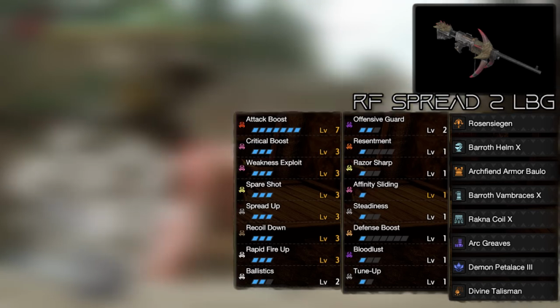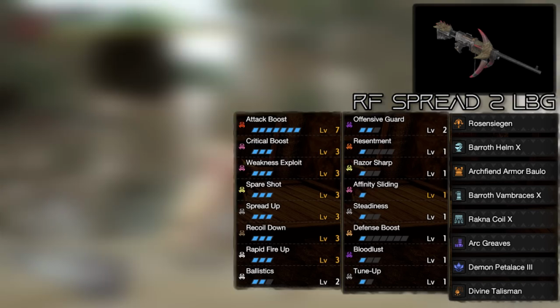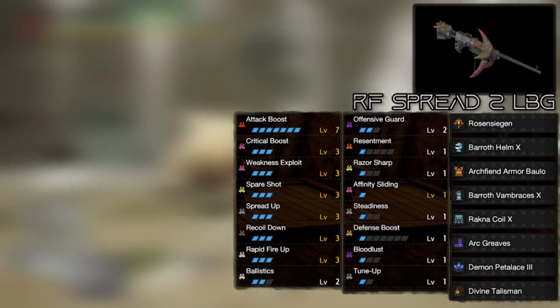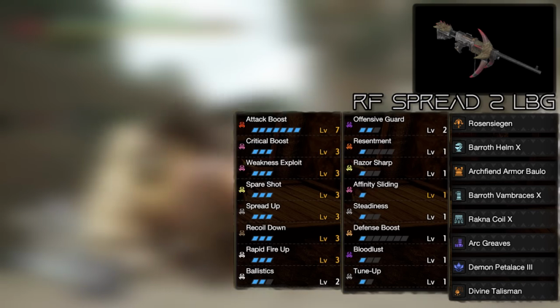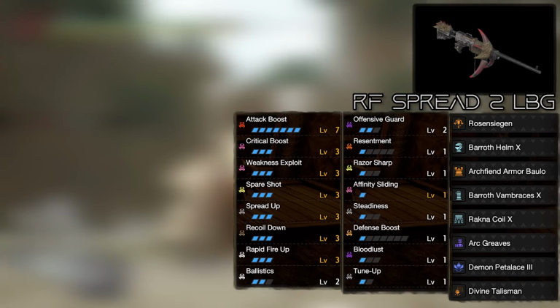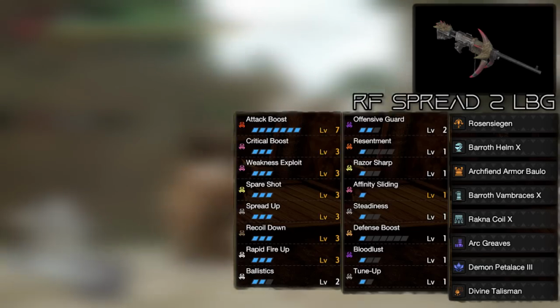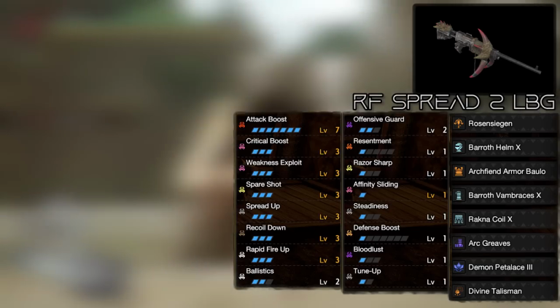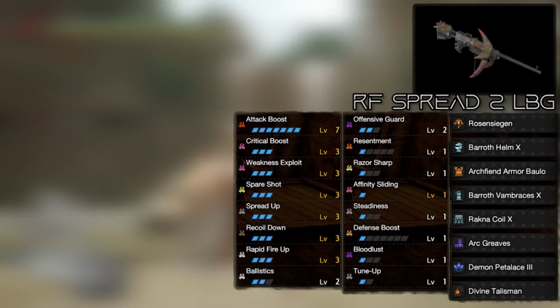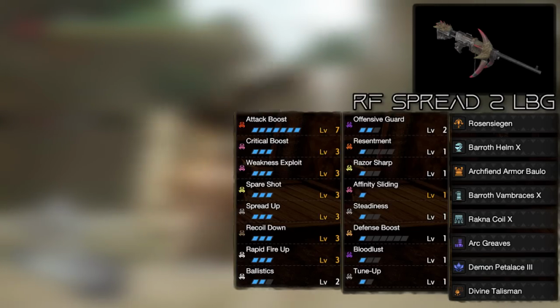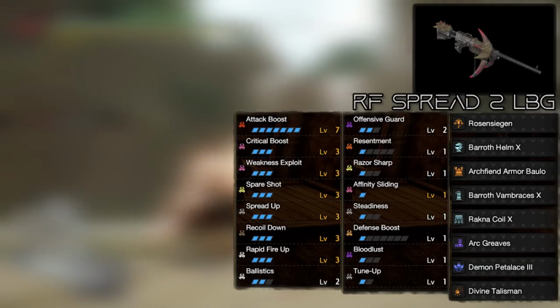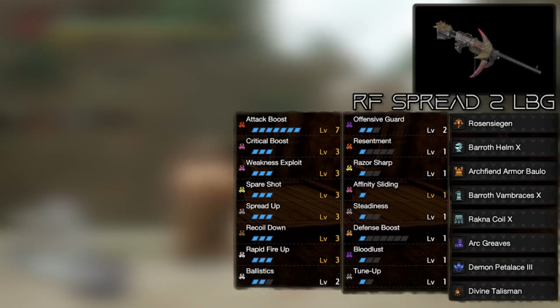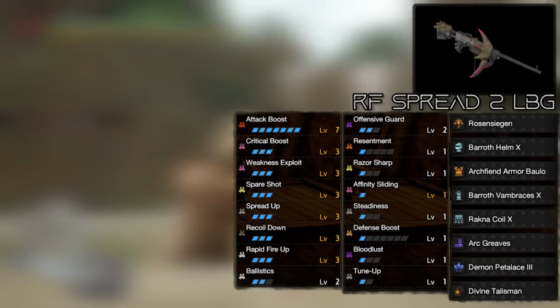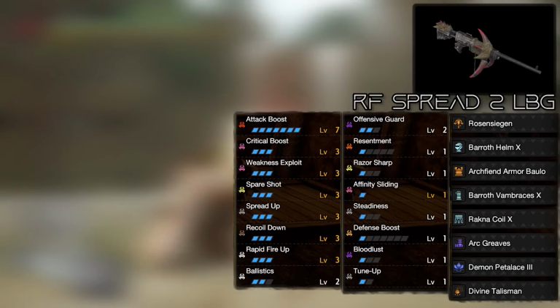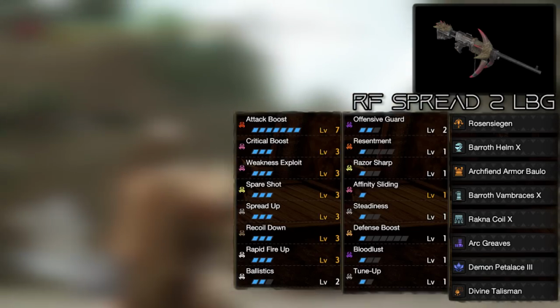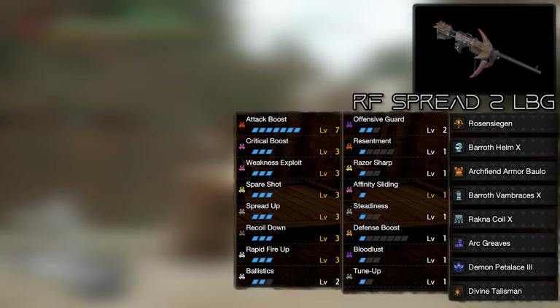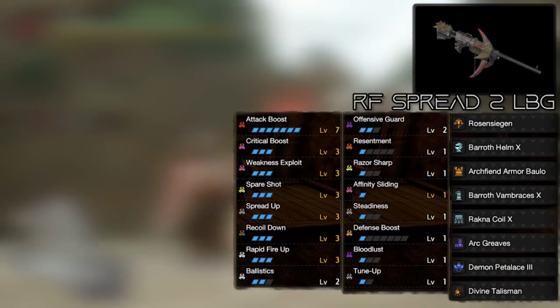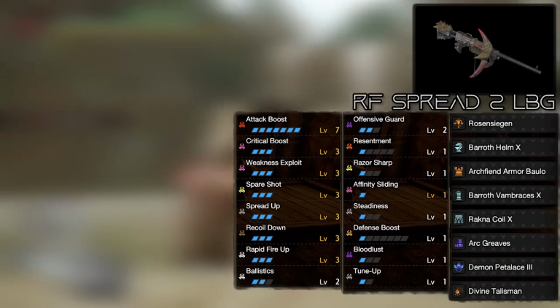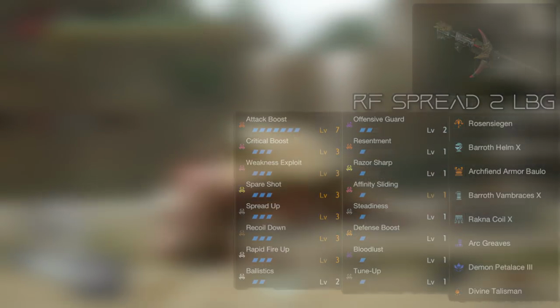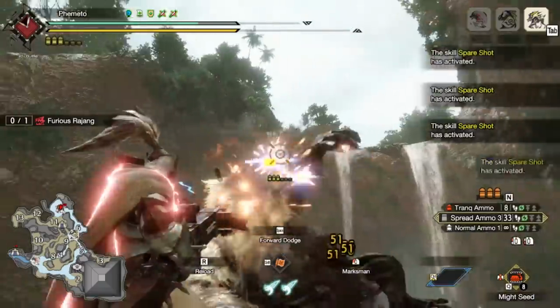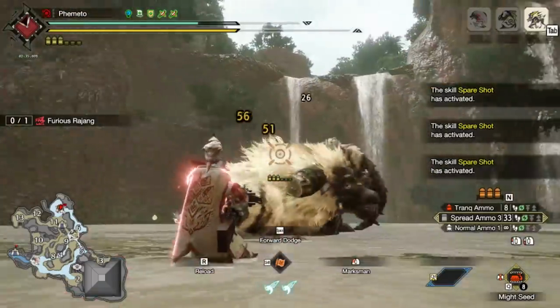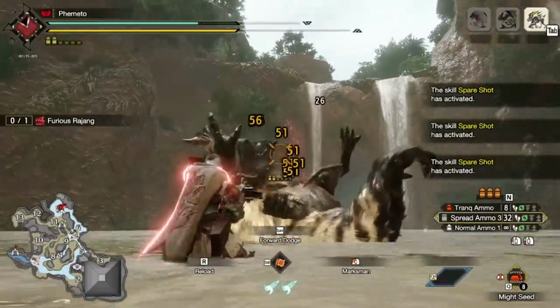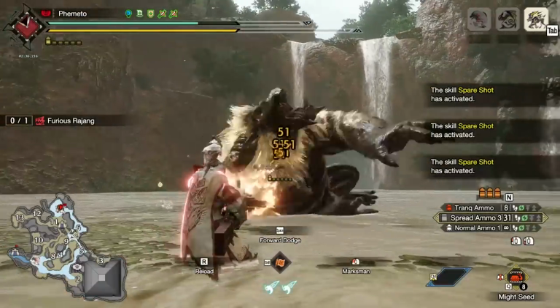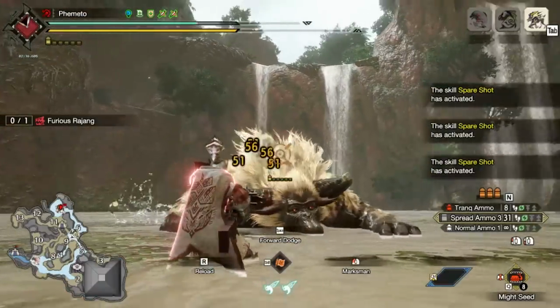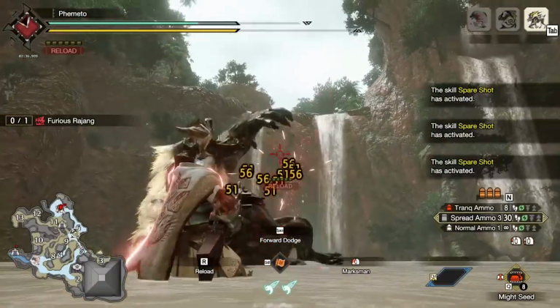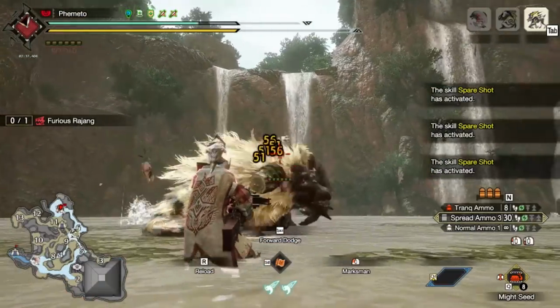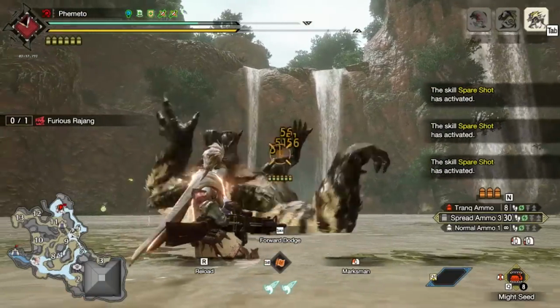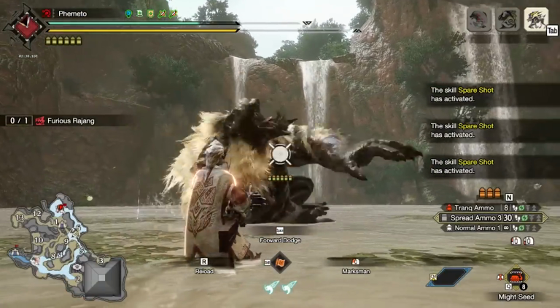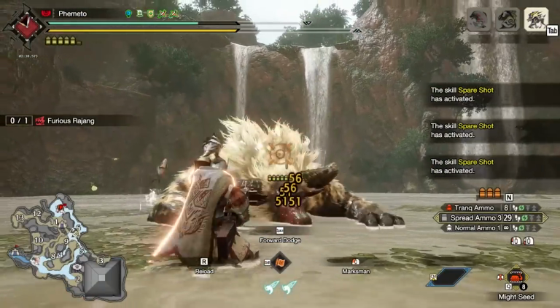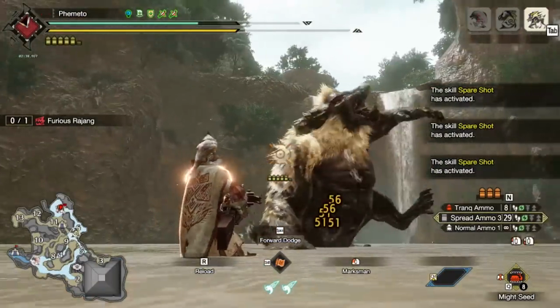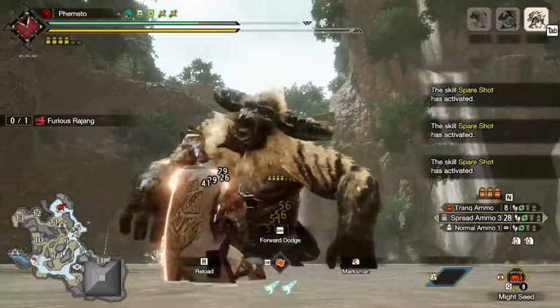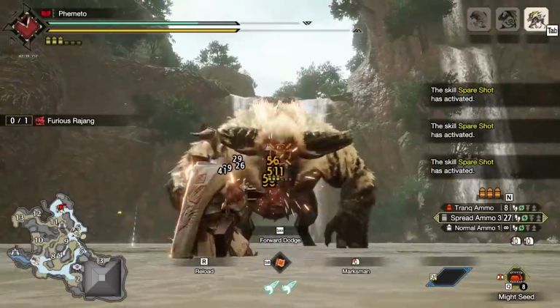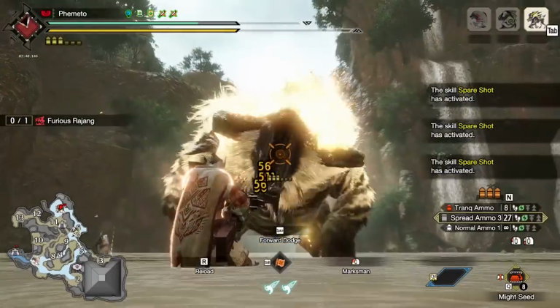We will be using Critical Firepower for normals and rapid fire ammos if we're going that route, but standard Marksman for Spread 3 and Pierce 3. Counter Mines of course for all your sets. Do make sure you're using the appropriate levels of recoil and reload for your sets as well.